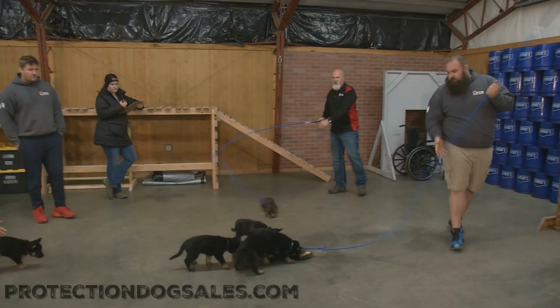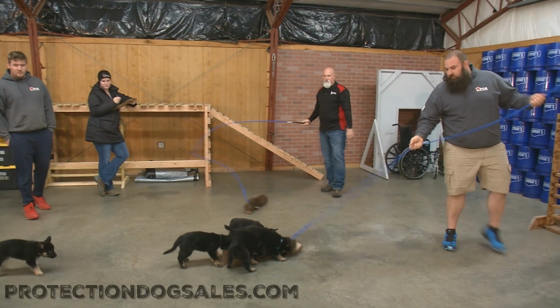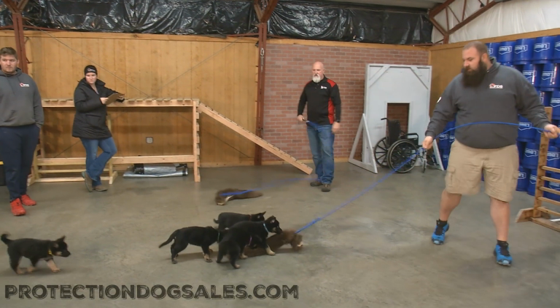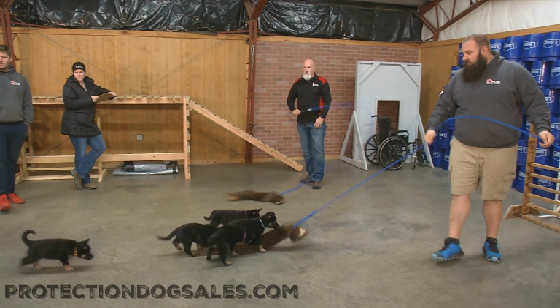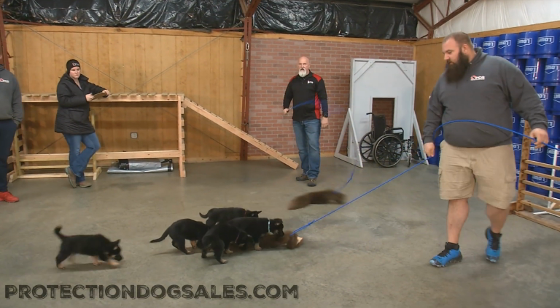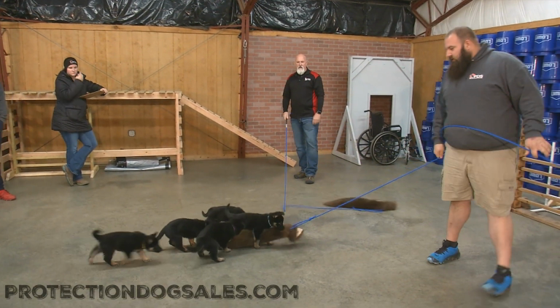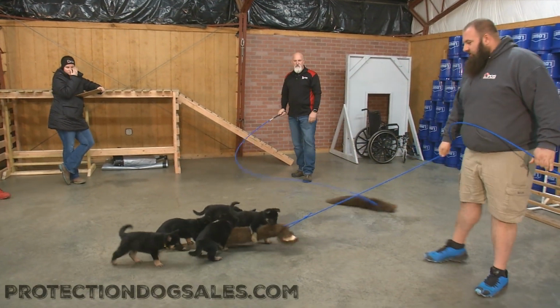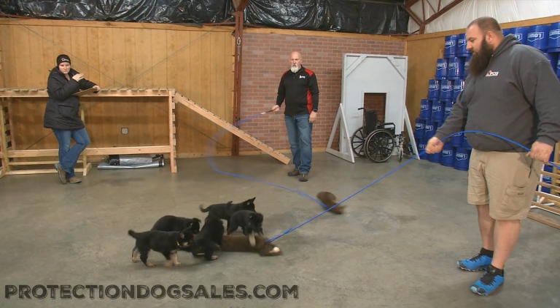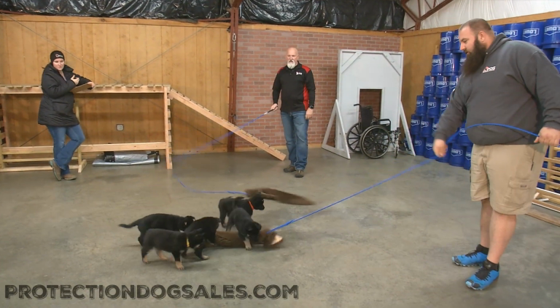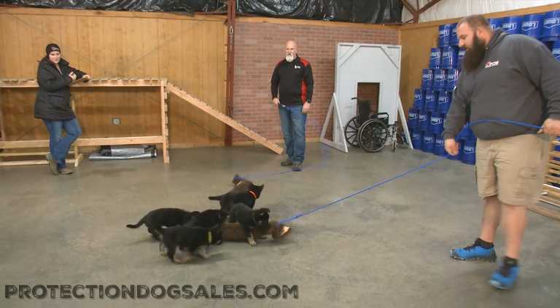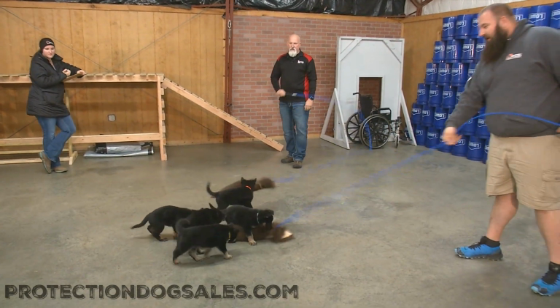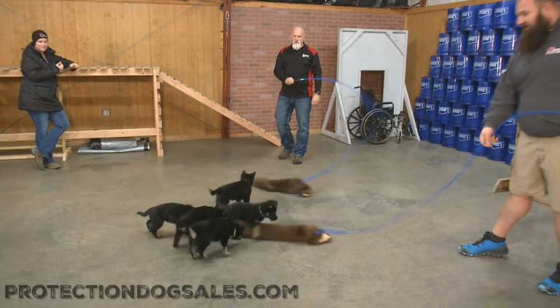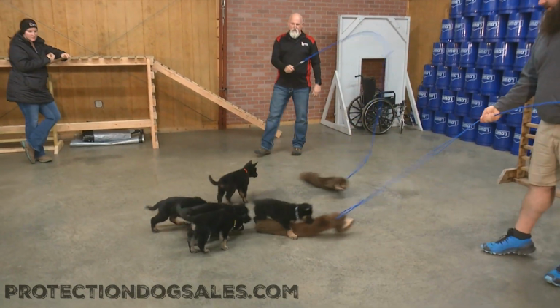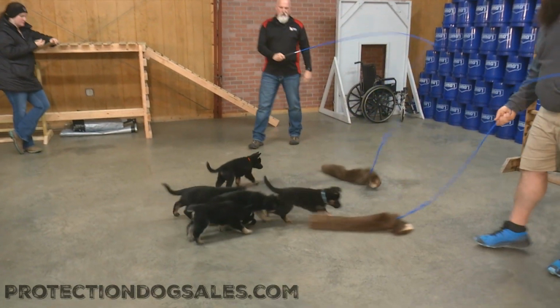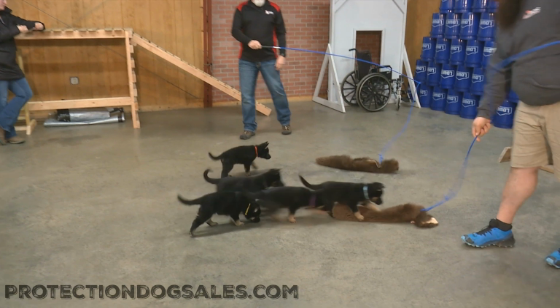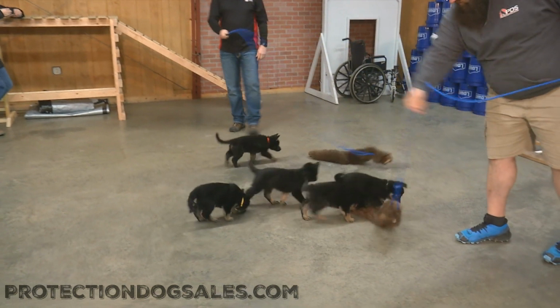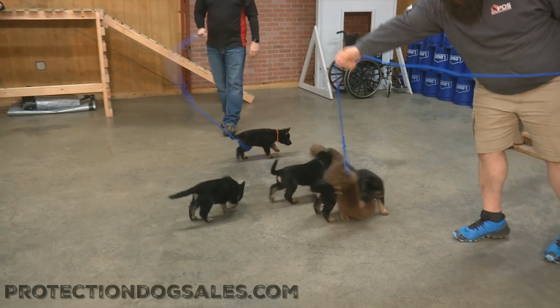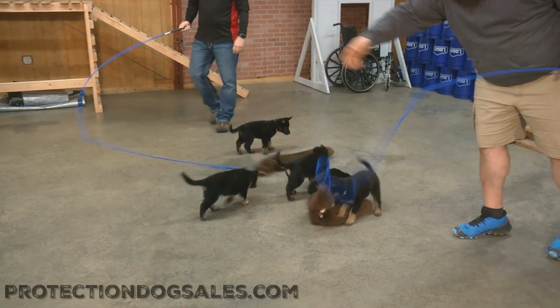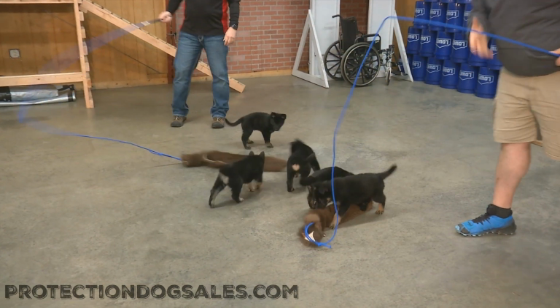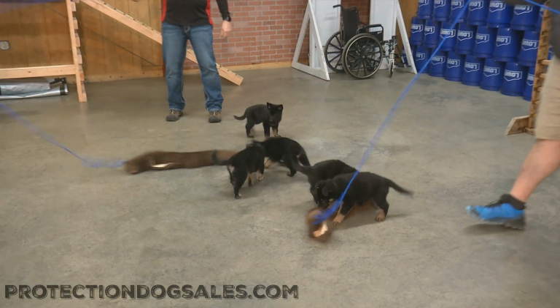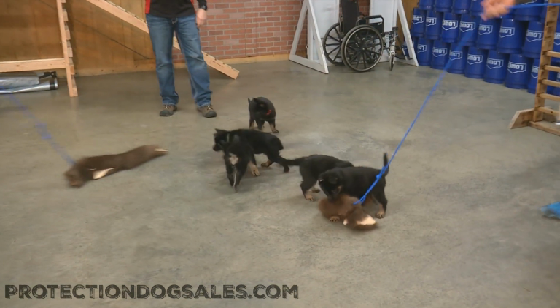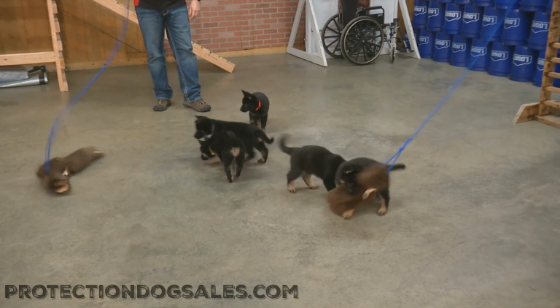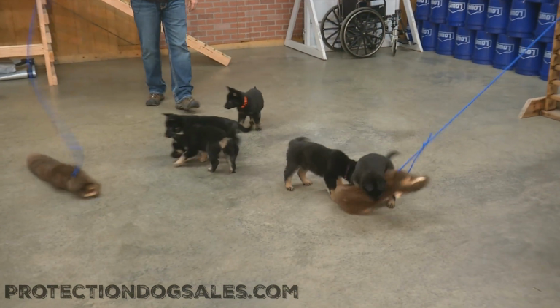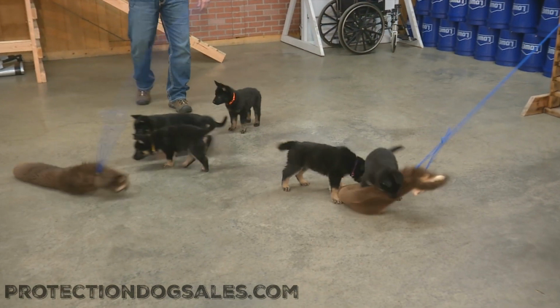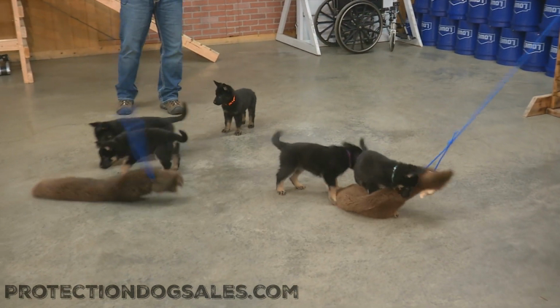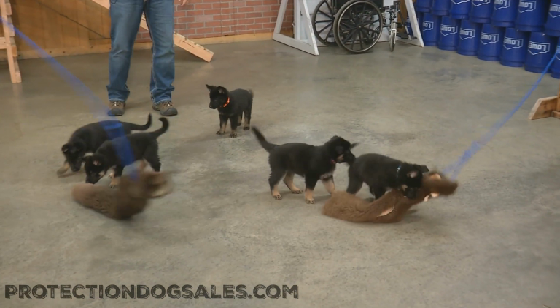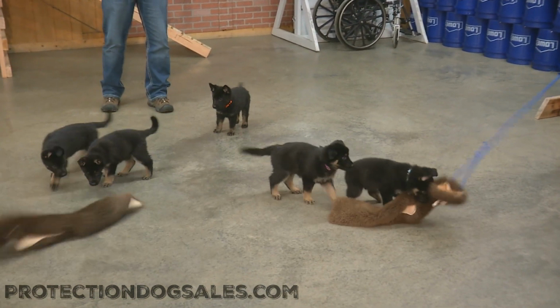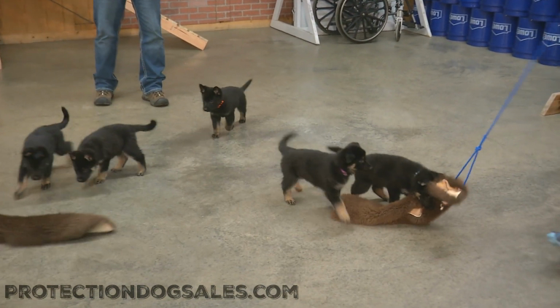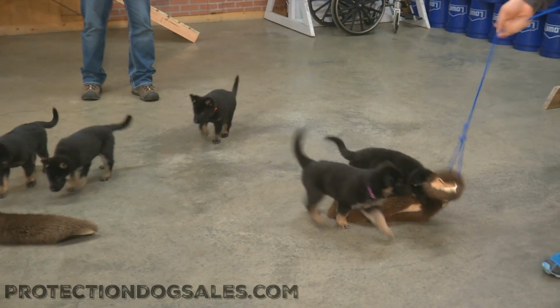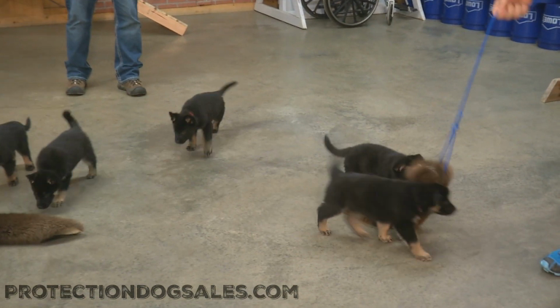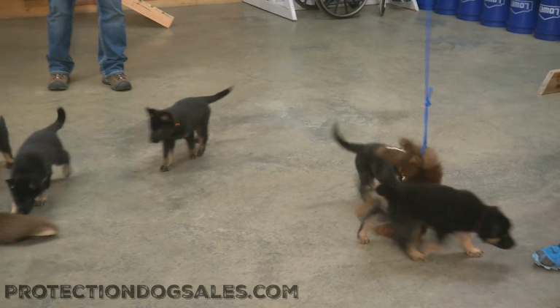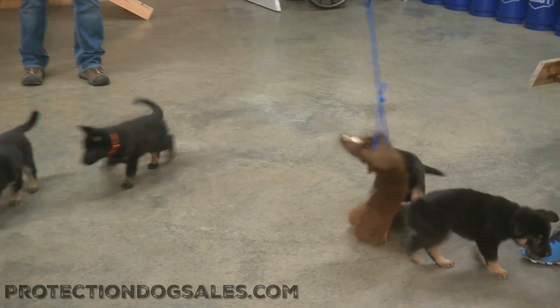Hey guys, we're continuing our evaluations of the wild litter. These puppies are six weeks old, never been to the training center before, so they have no idea what a buffalo on a hide looks like.